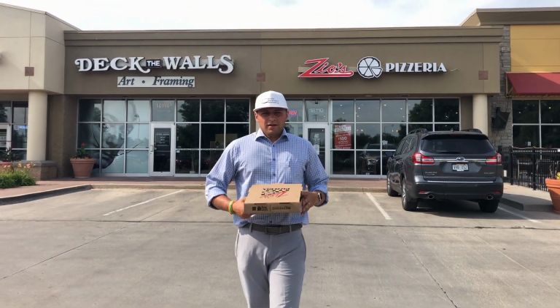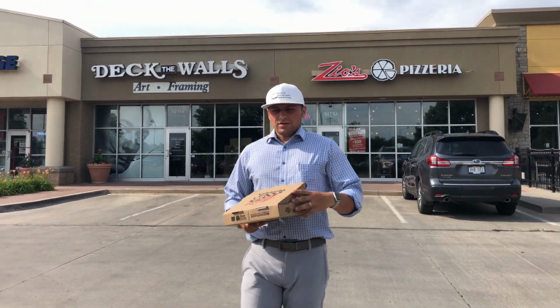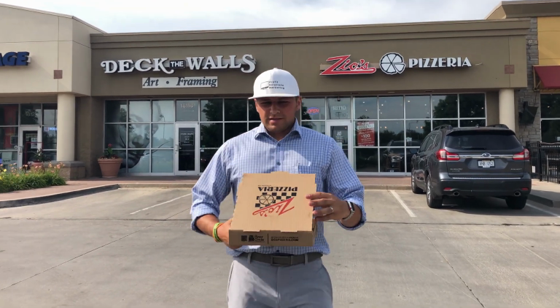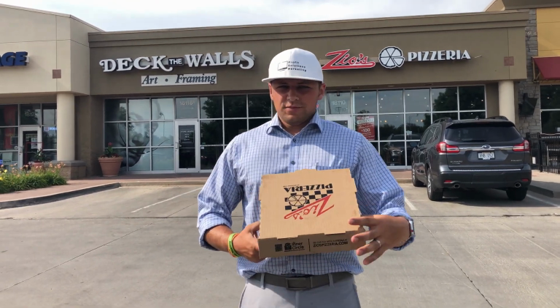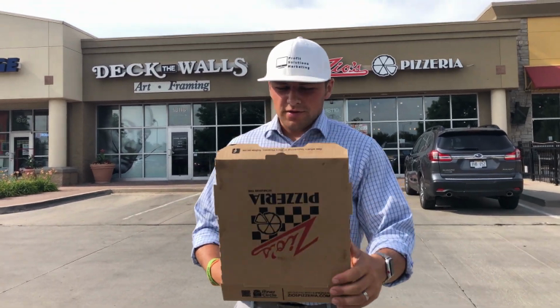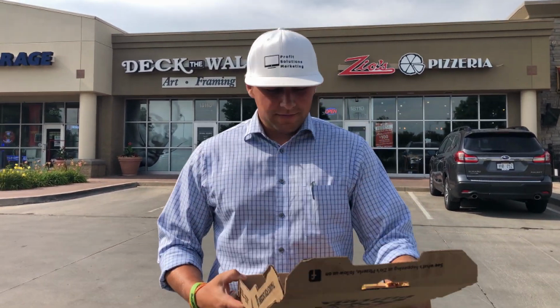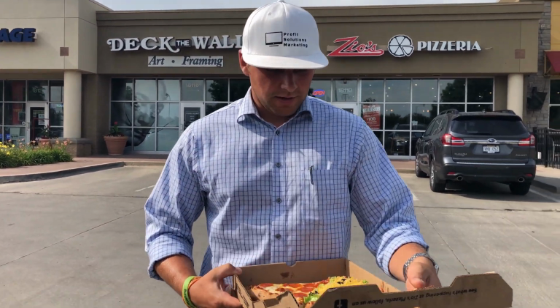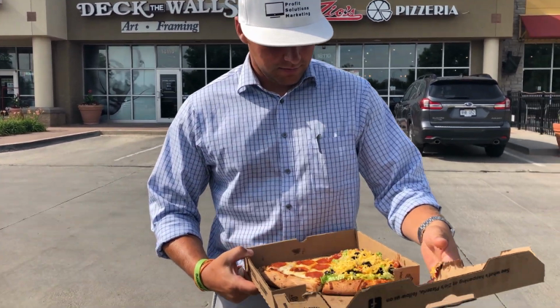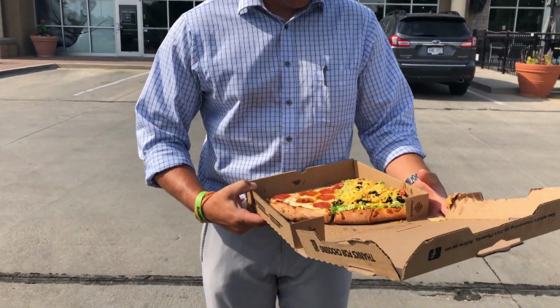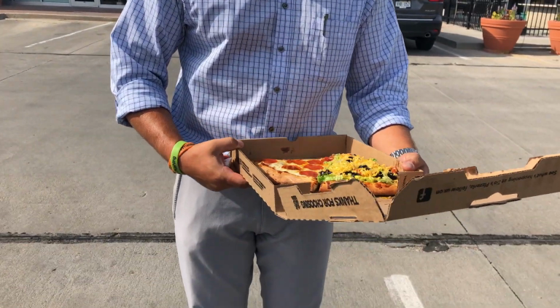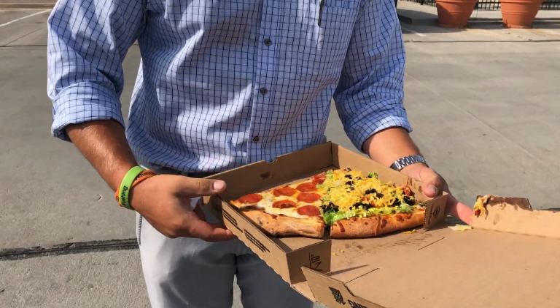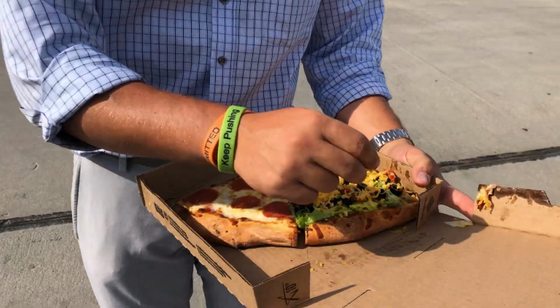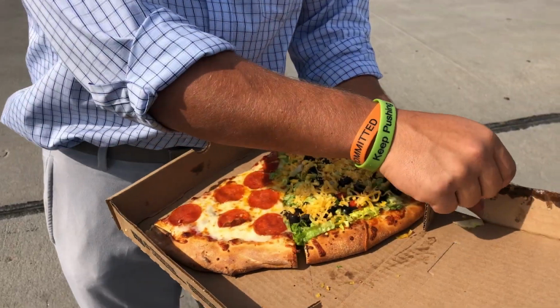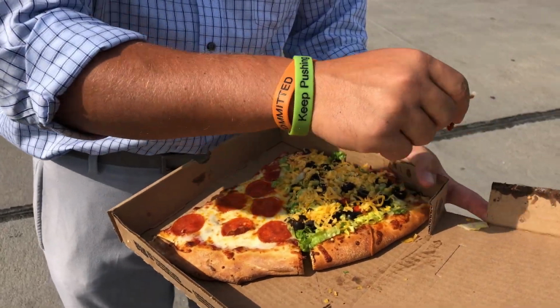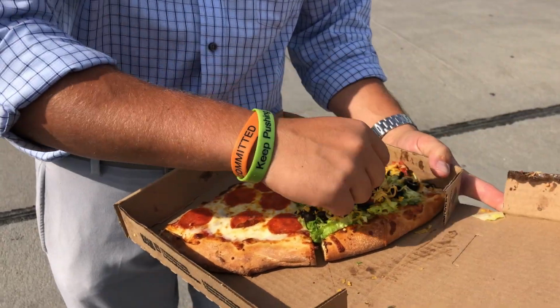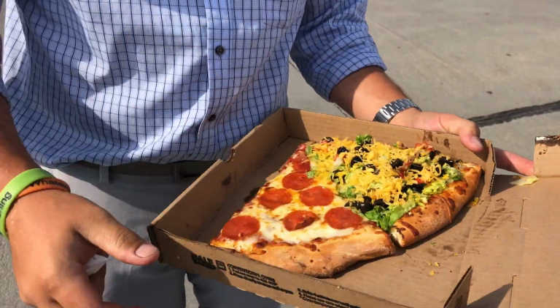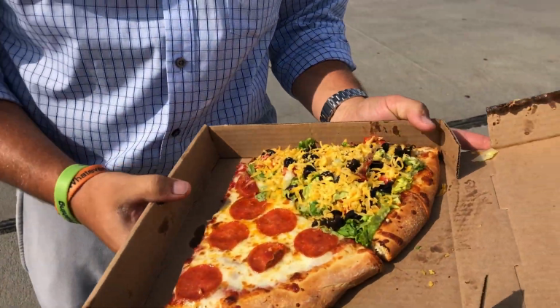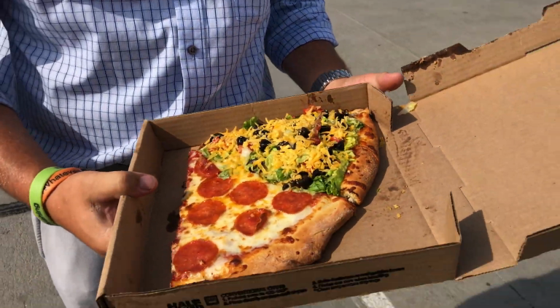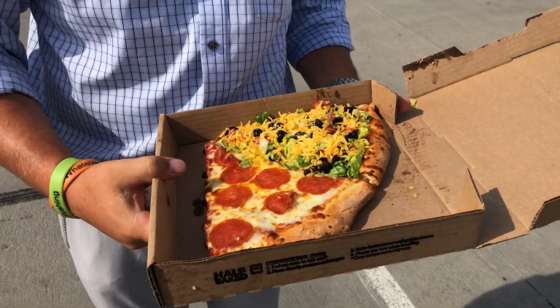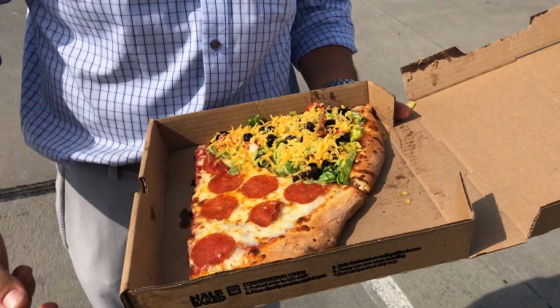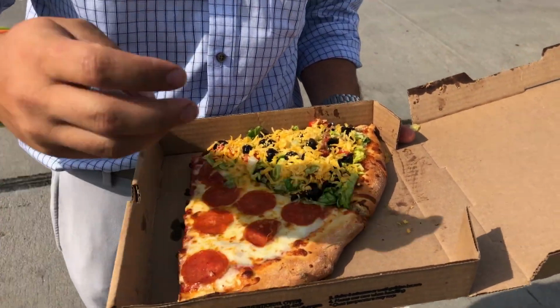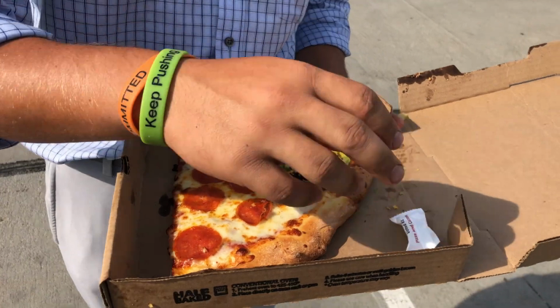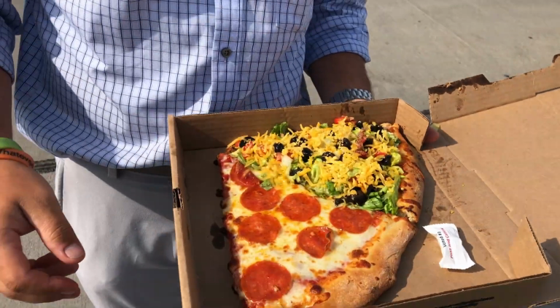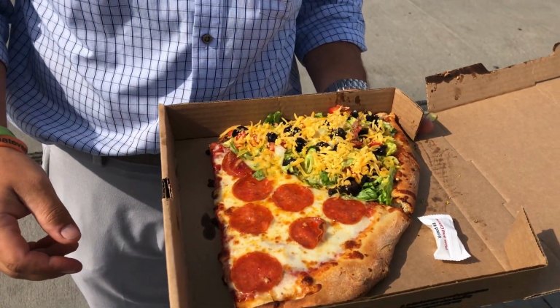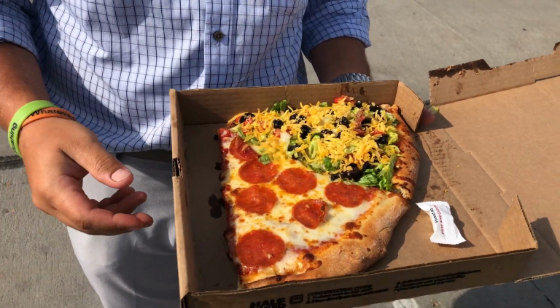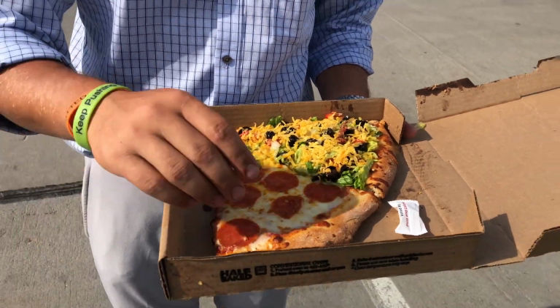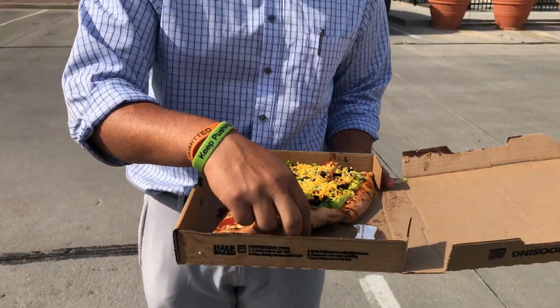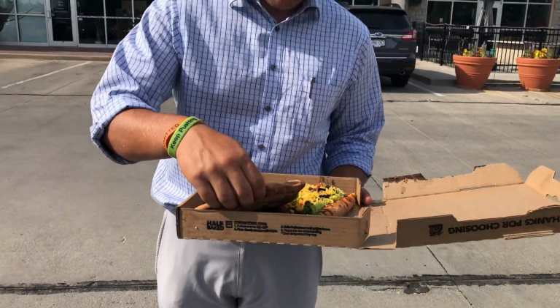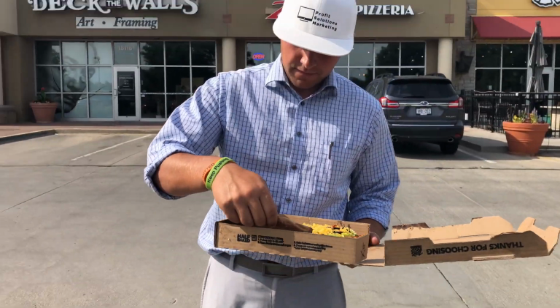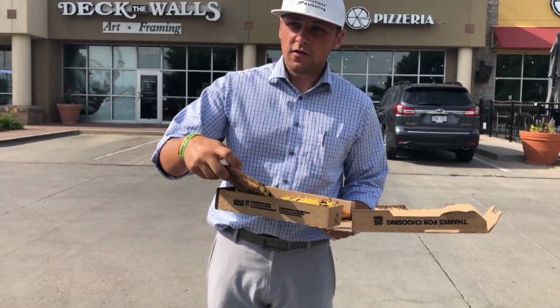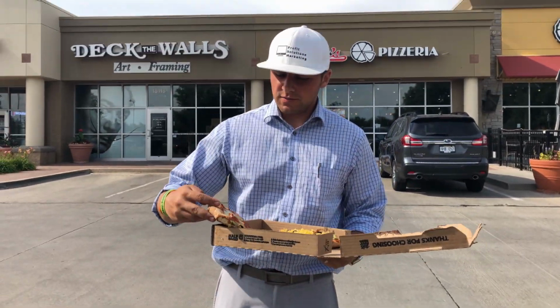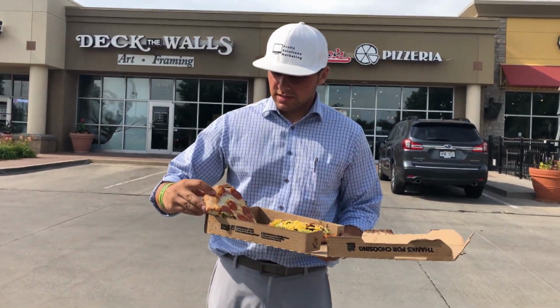We're at Zio's Pizzeria in Omaha. I got one — I think they call it El Taco — and one pepperoni, freshly made slice.